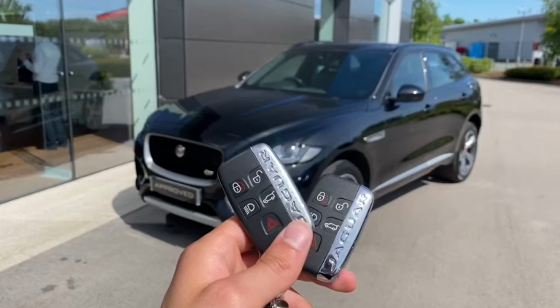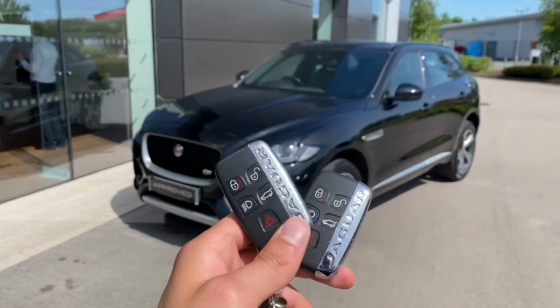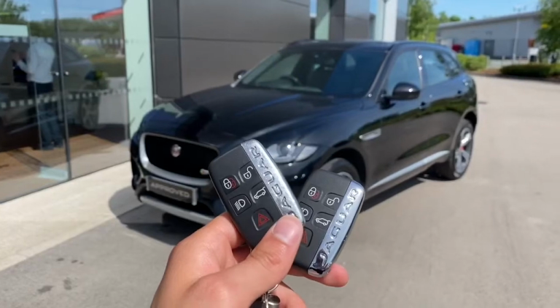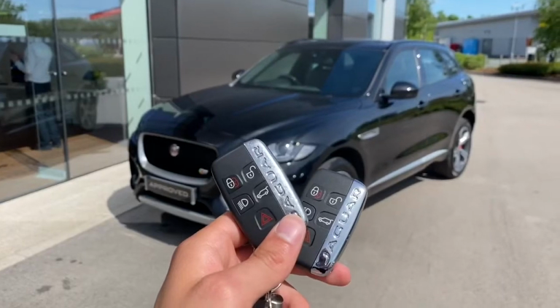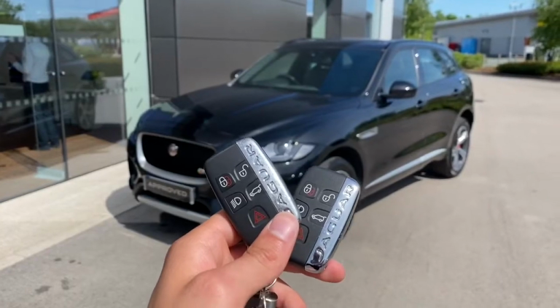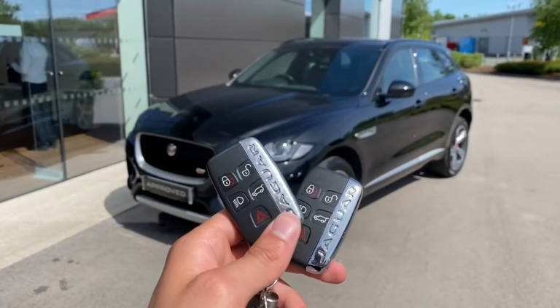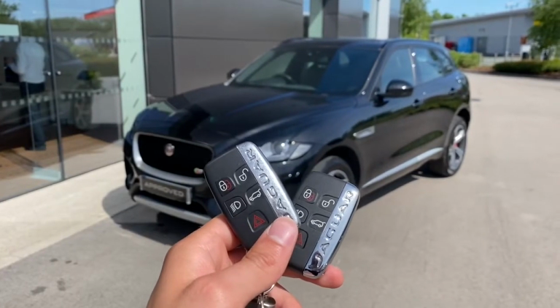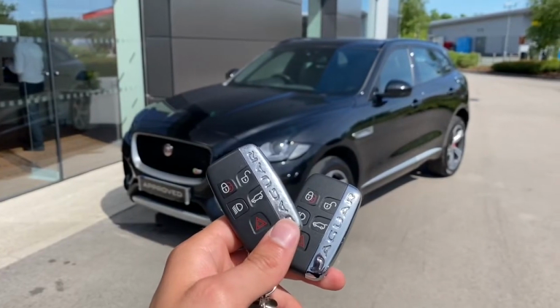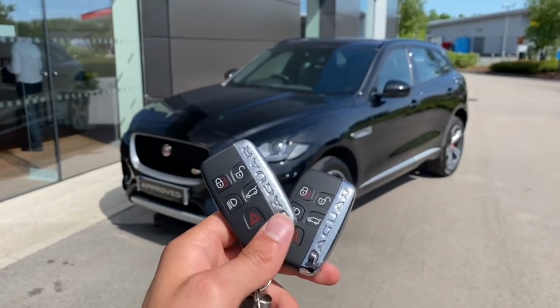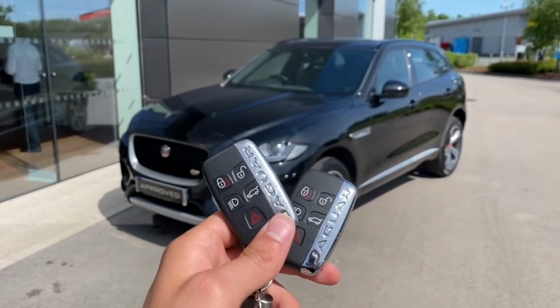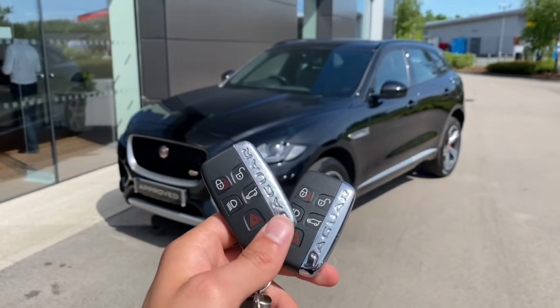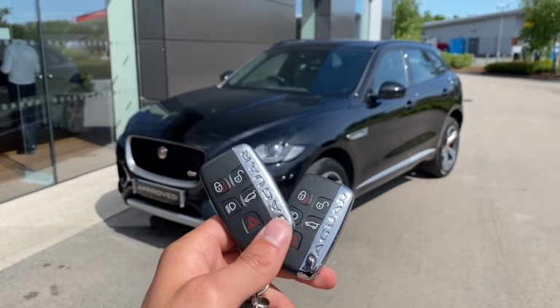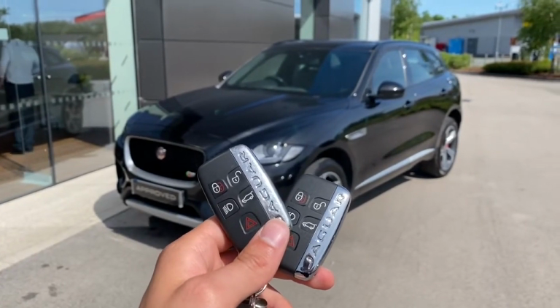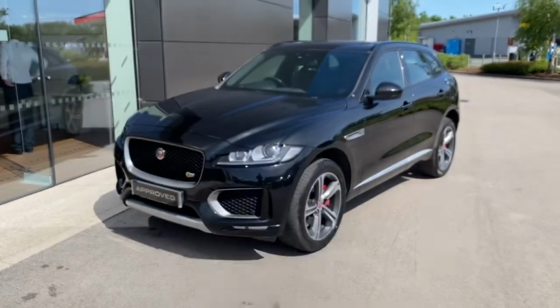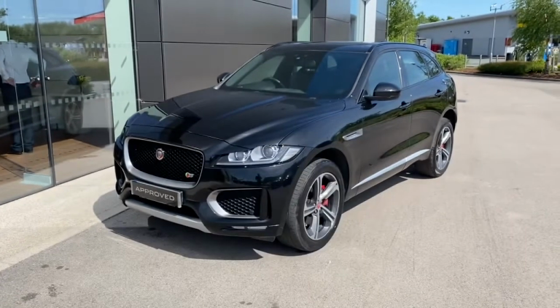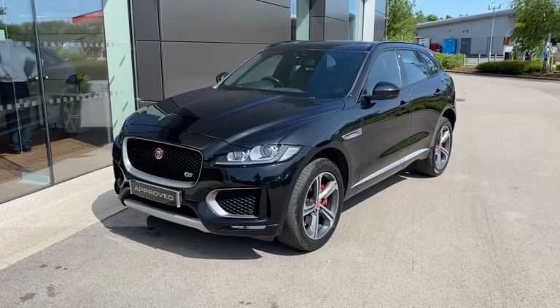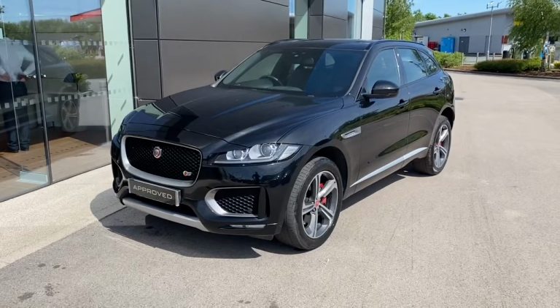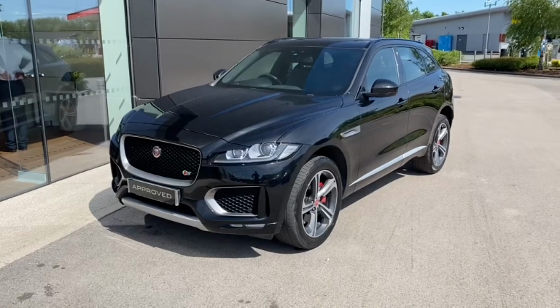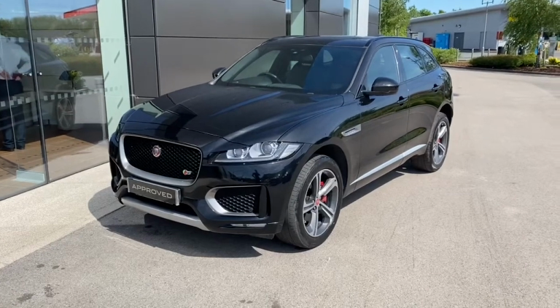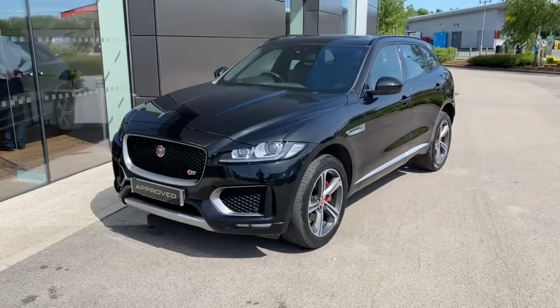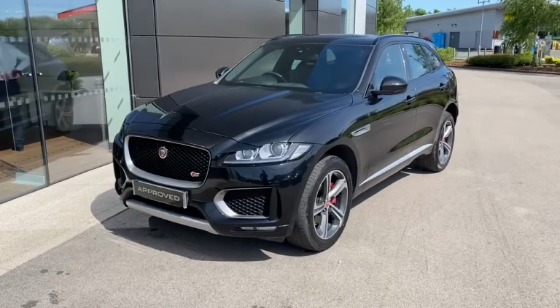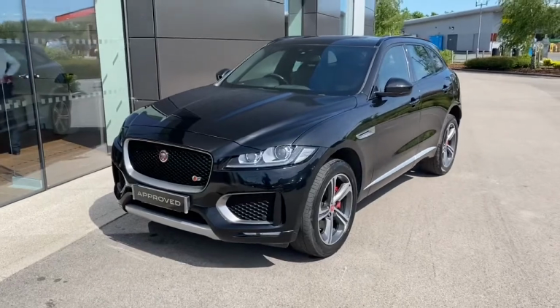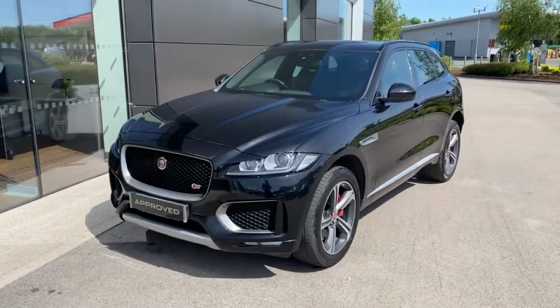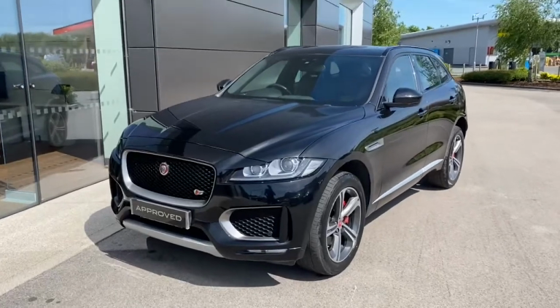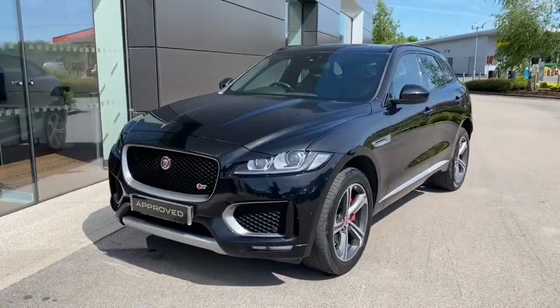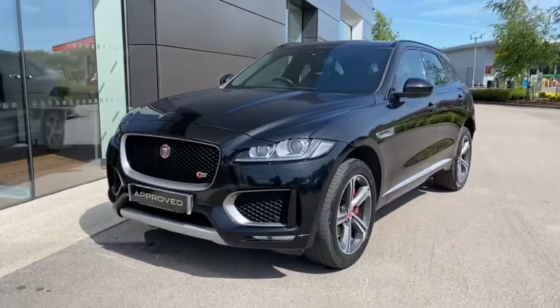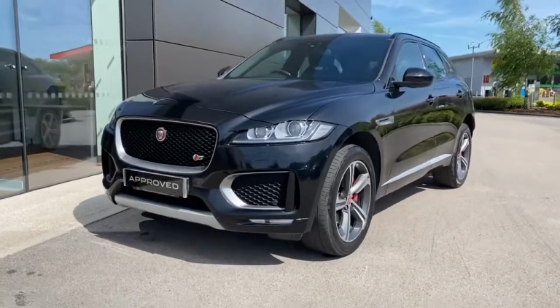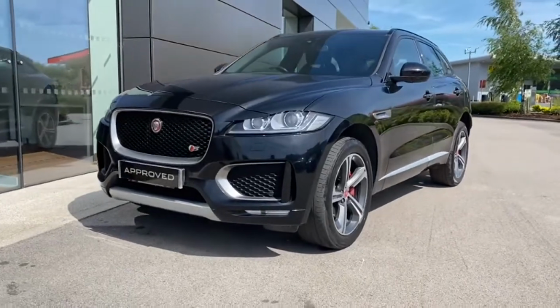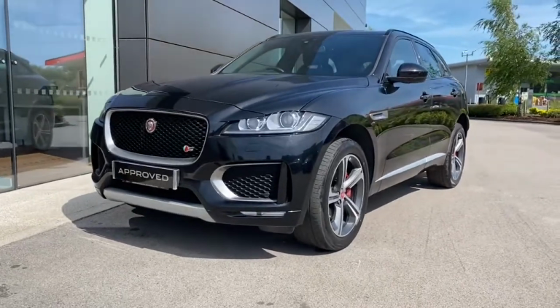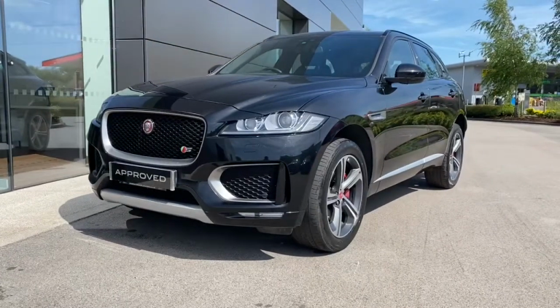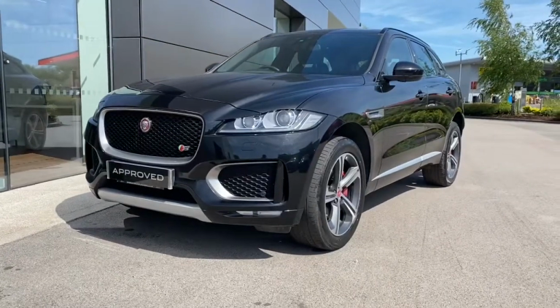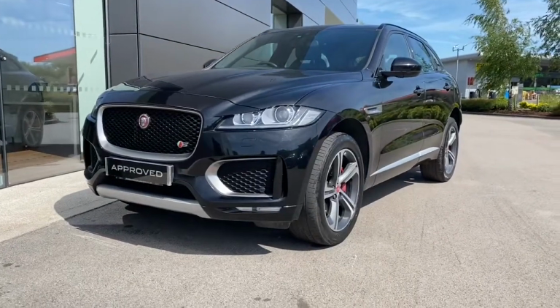Hi, my name is Sam and today I will be showing you around this gorgeous Jaguar F-Pace. It's a 3.0-litre V6 diesel finished in Santorini Black.